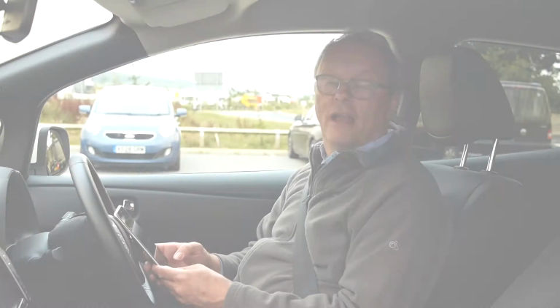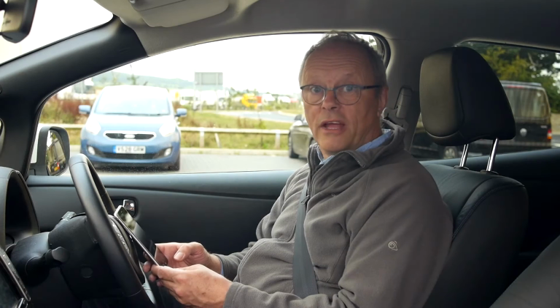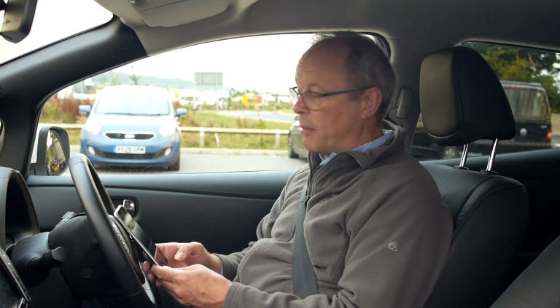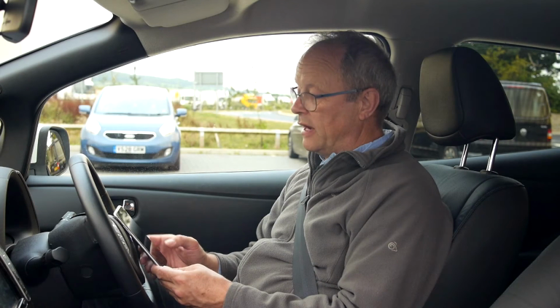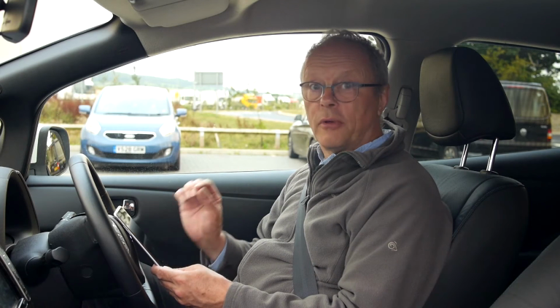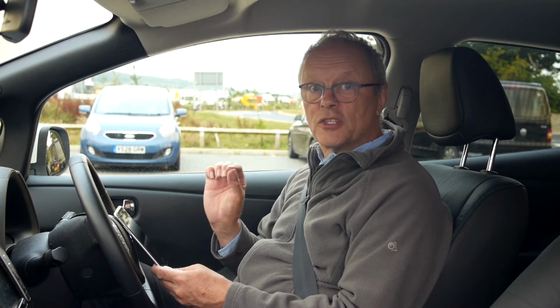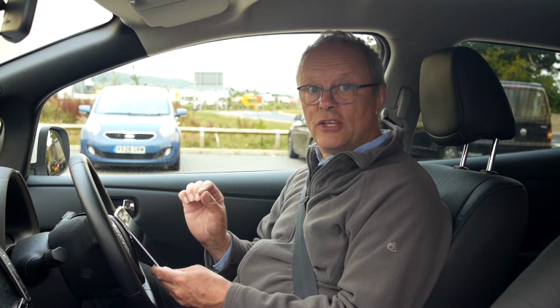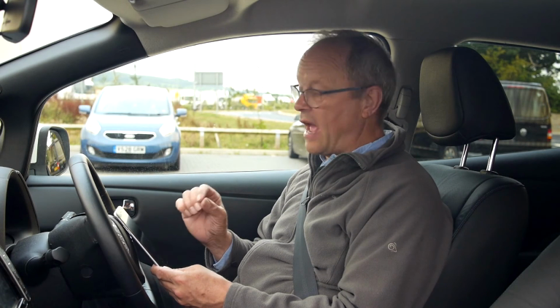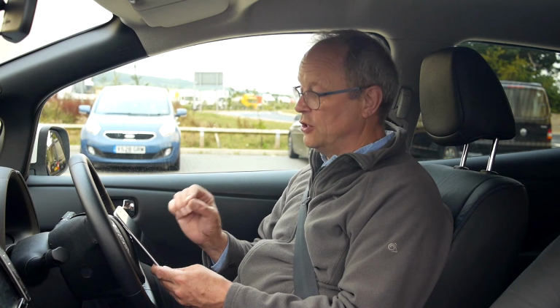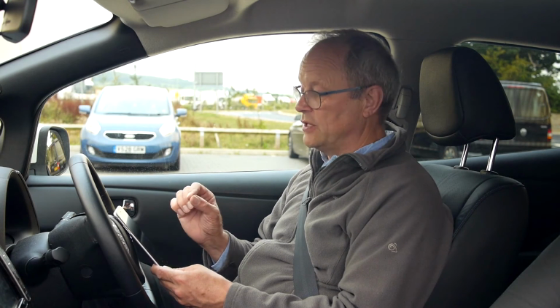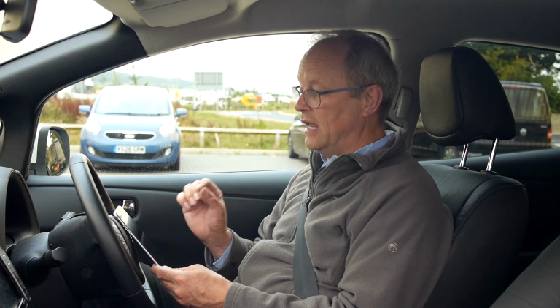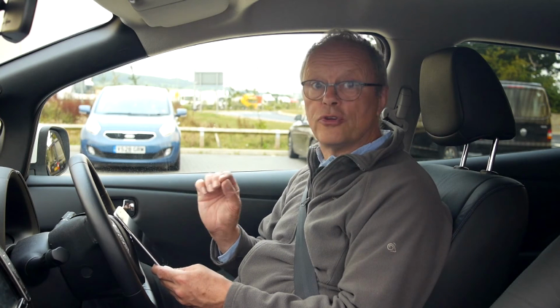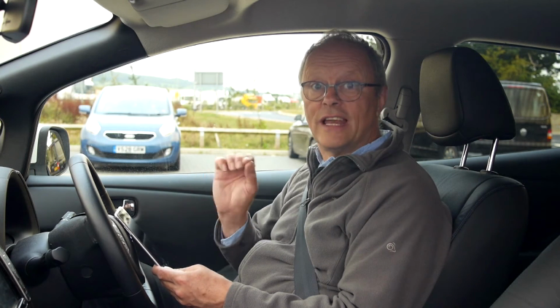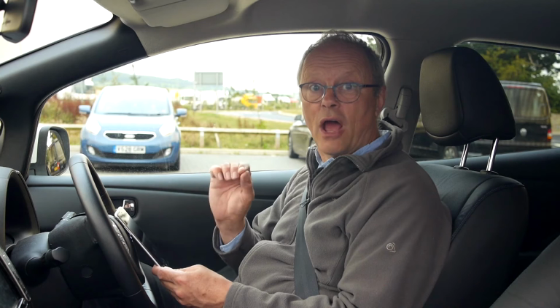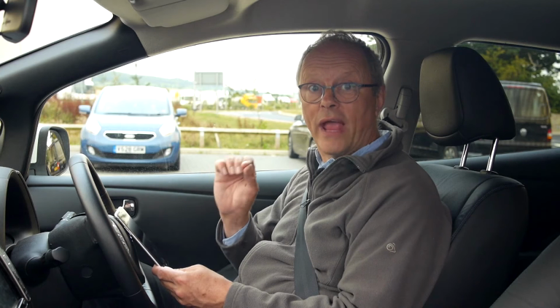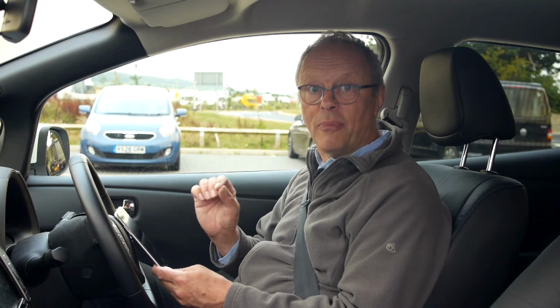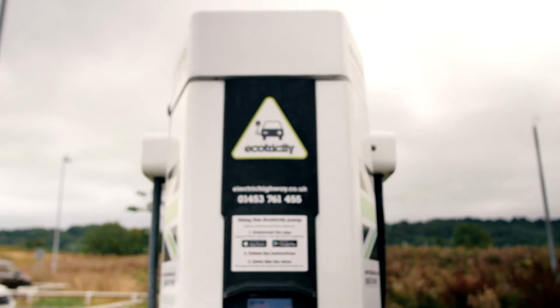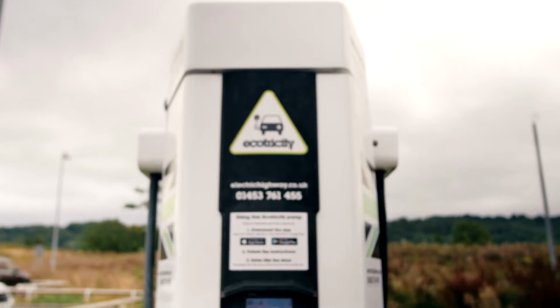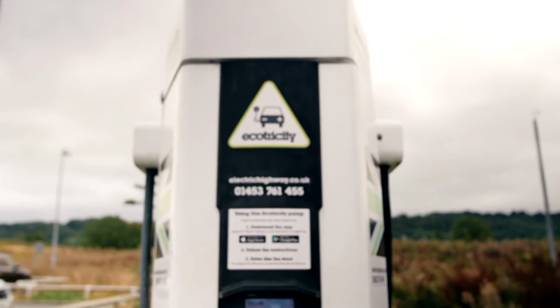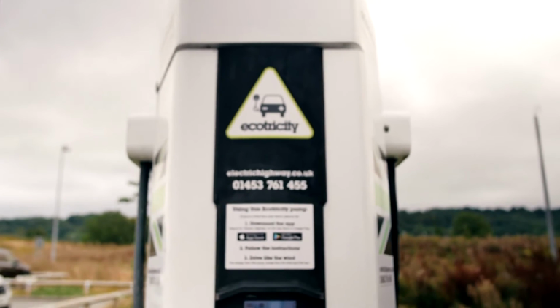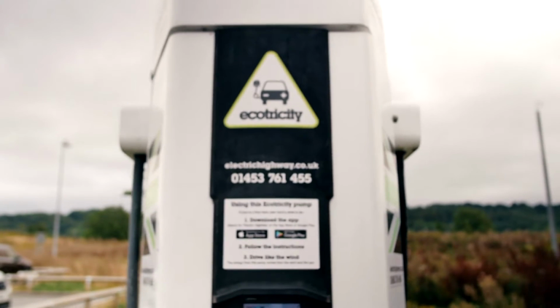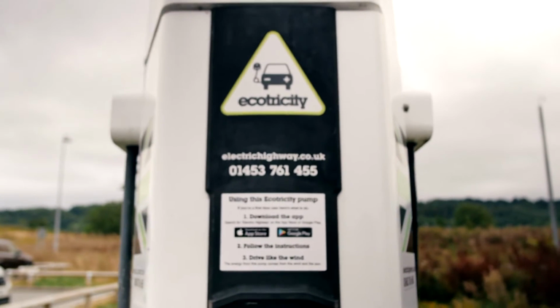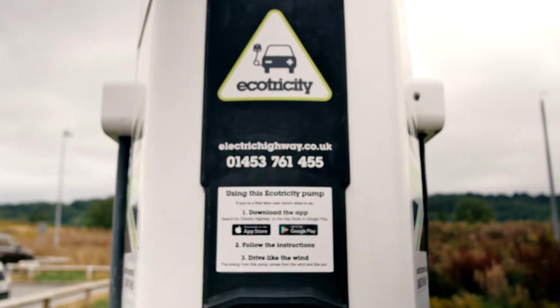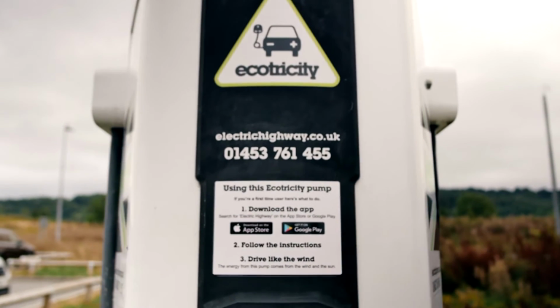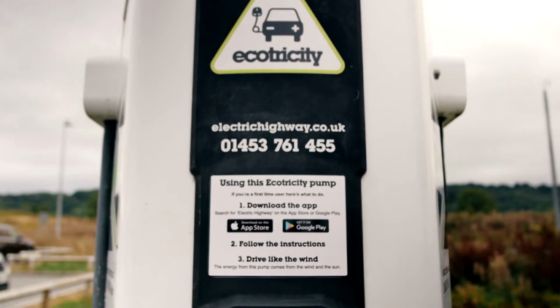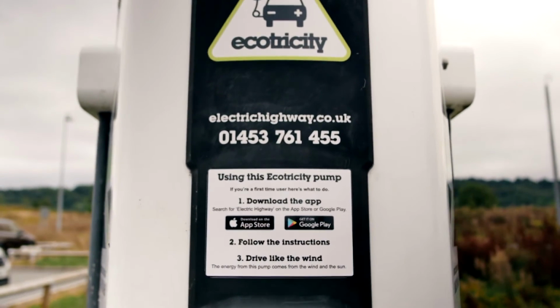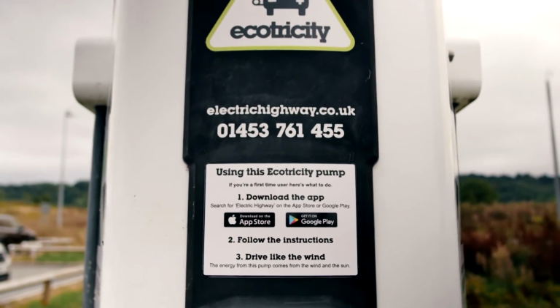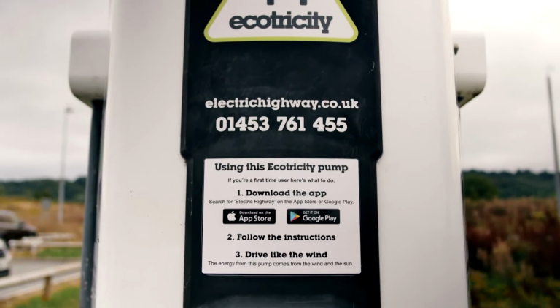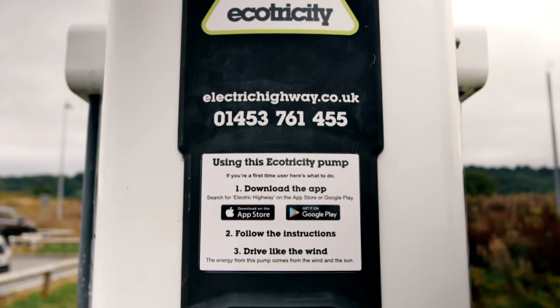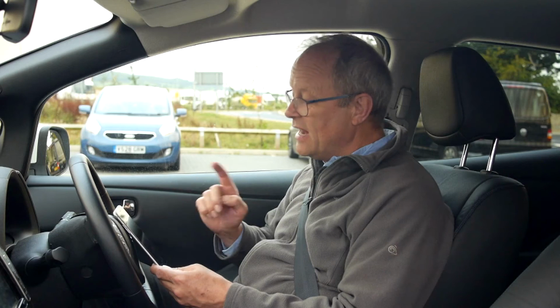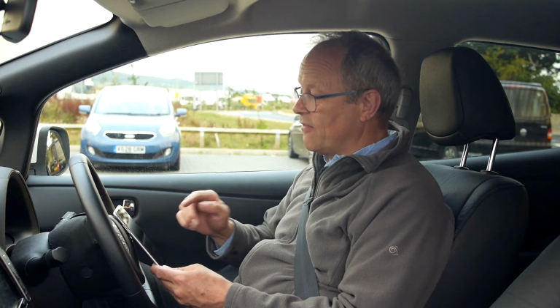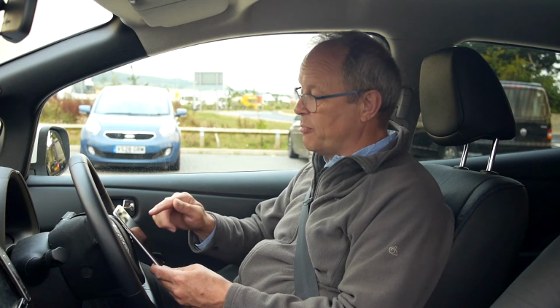Hello, my name is Robert Llewellyn and I'm going to explain to you how to use the Ecotricity Electric Highway app to use their rapid charger network. It's all over the country.